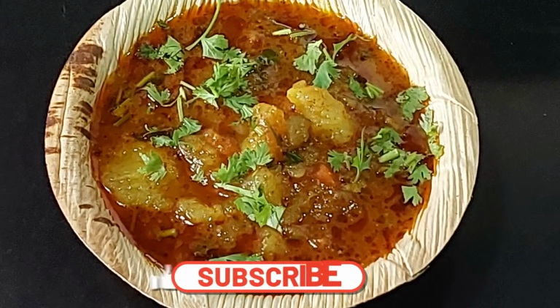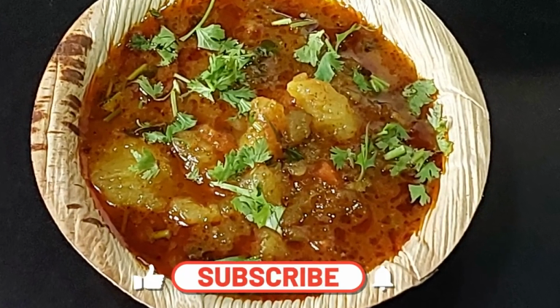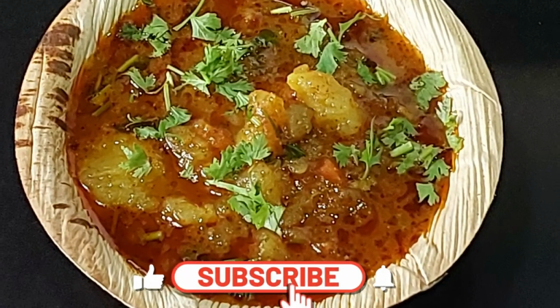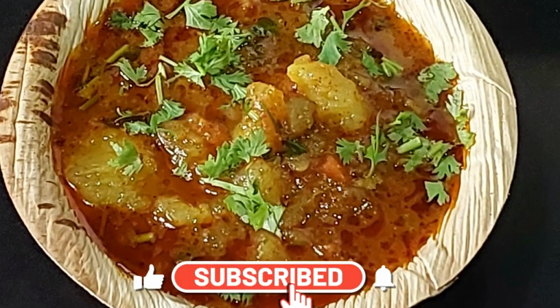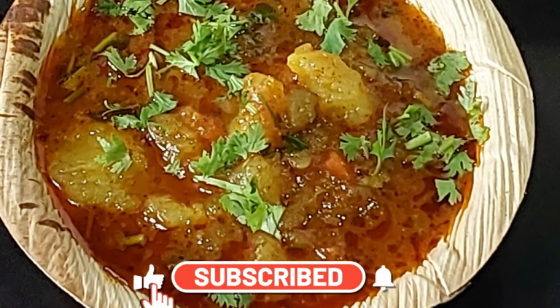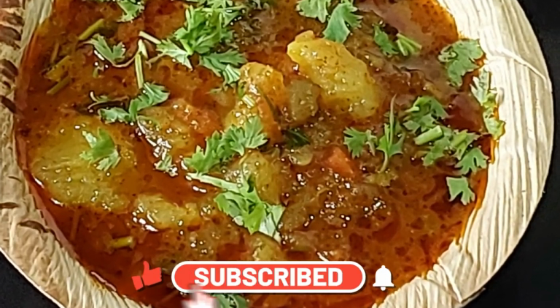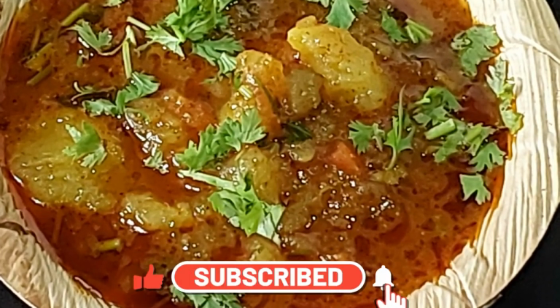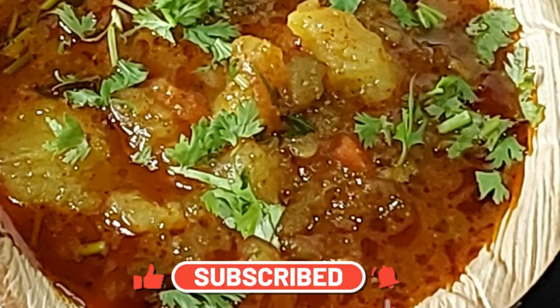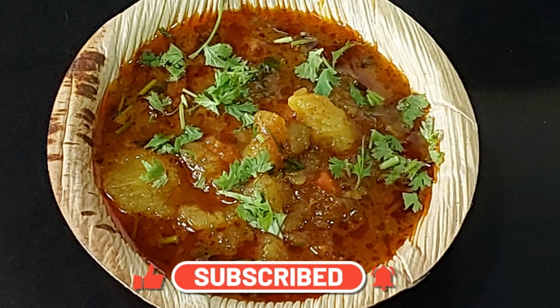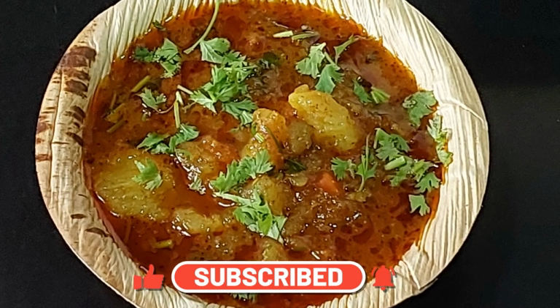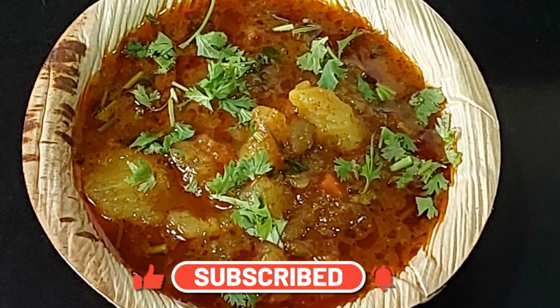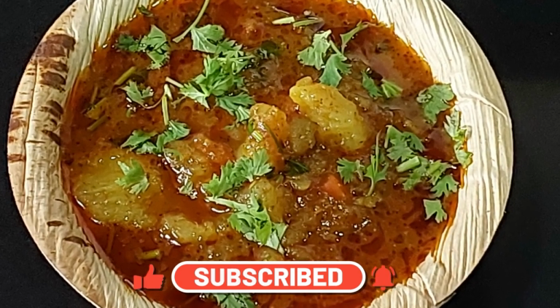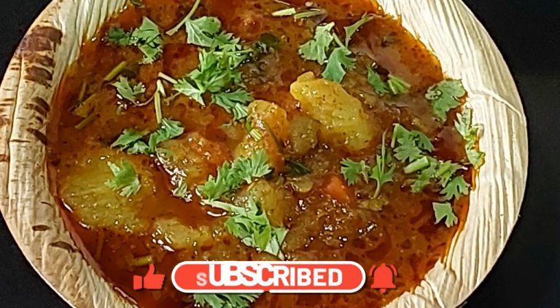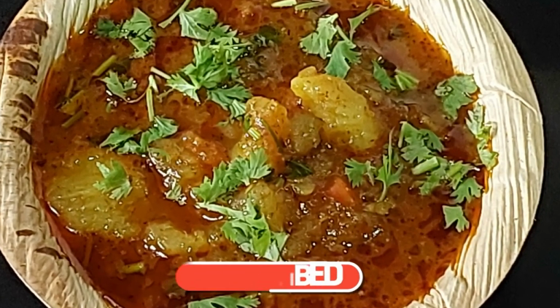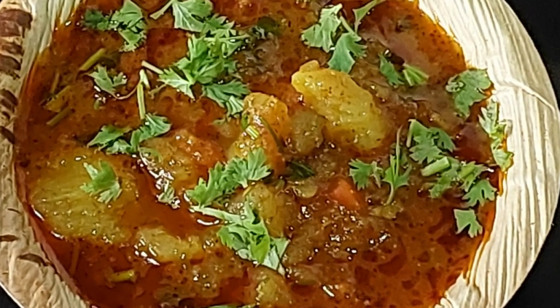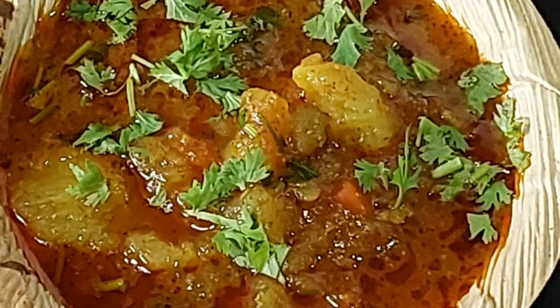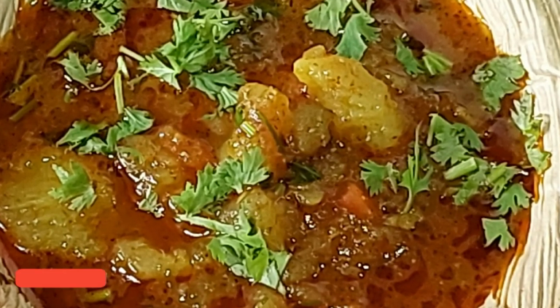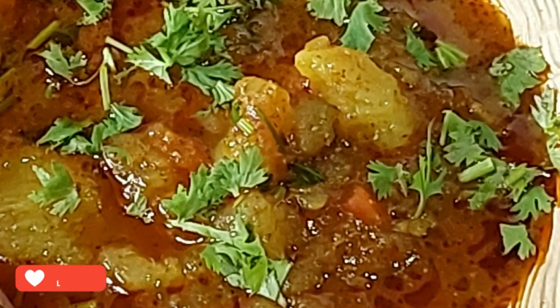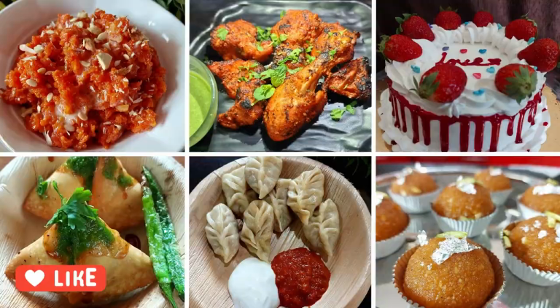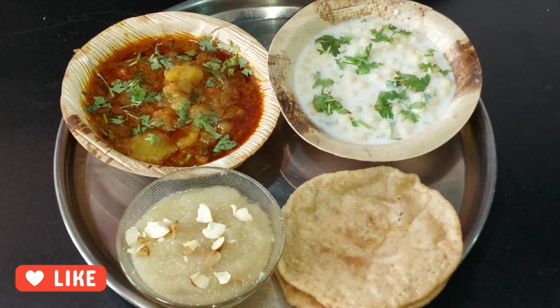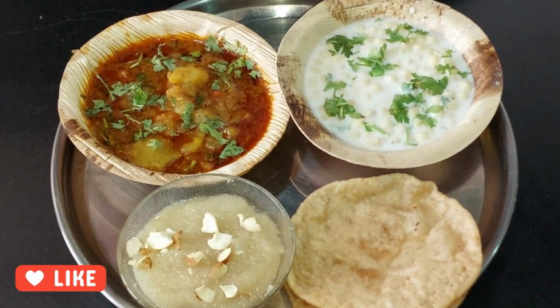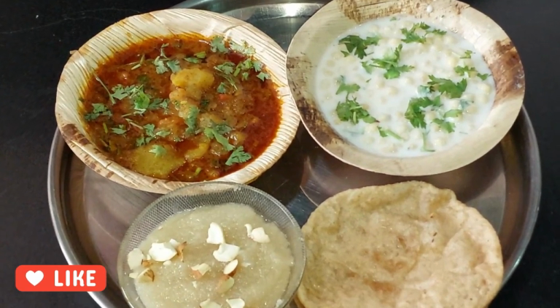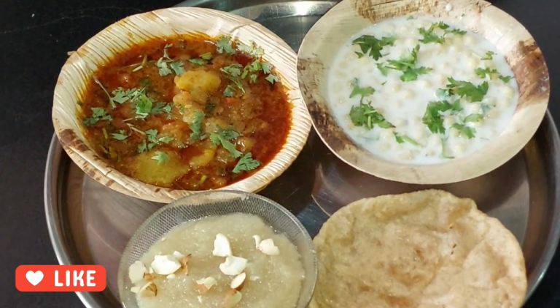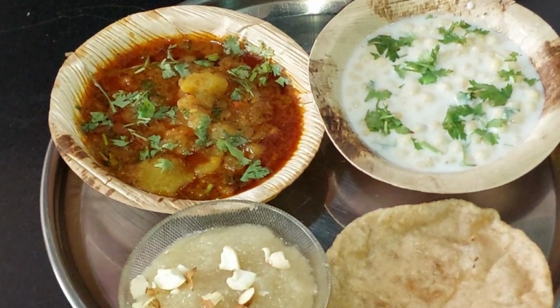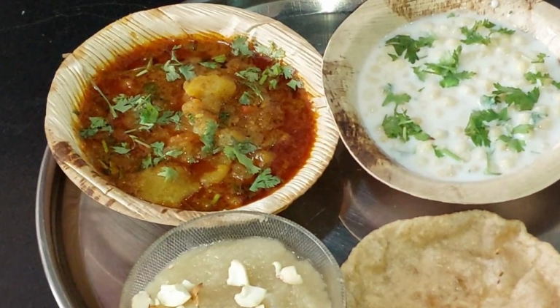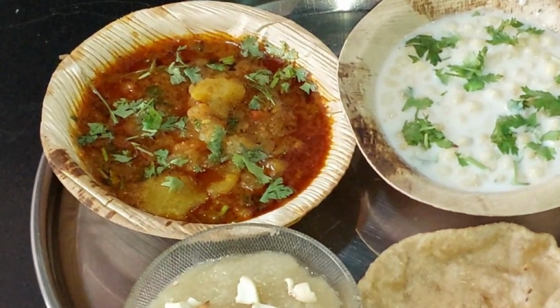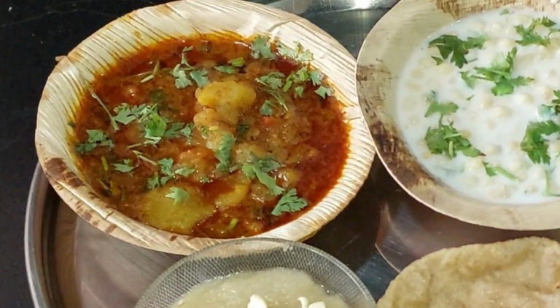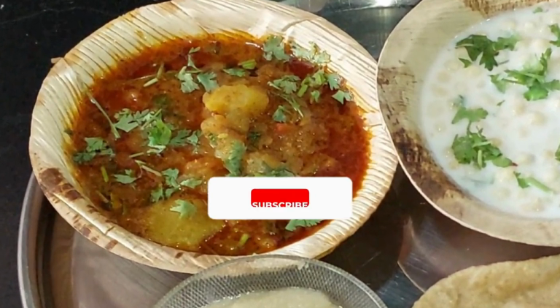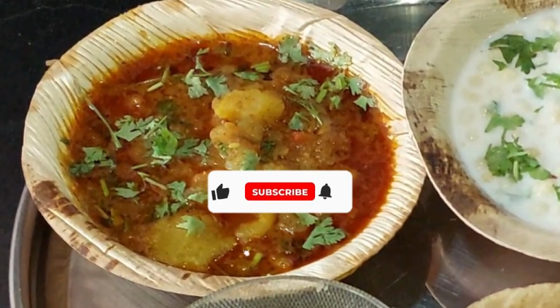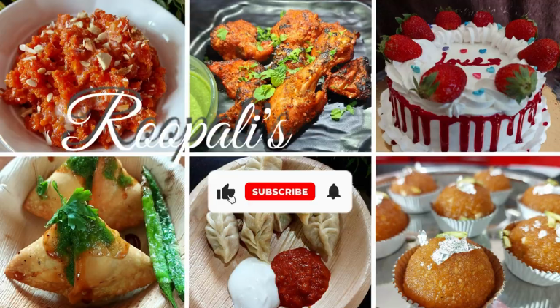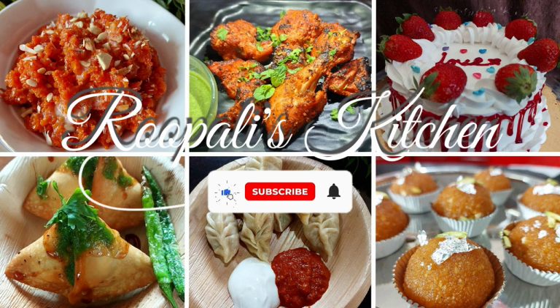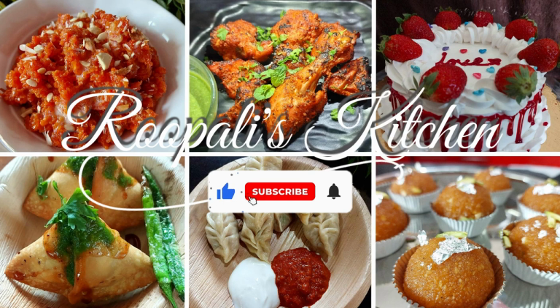Hello everyone, I am Rupali and welcome back to Rupali's Kitchen Friends. Today I am going to take a look at the recipe of aloo sabji. This is a special recipe which everyone likes at home, so why not share it with you?